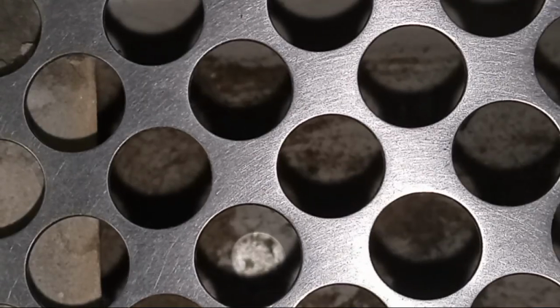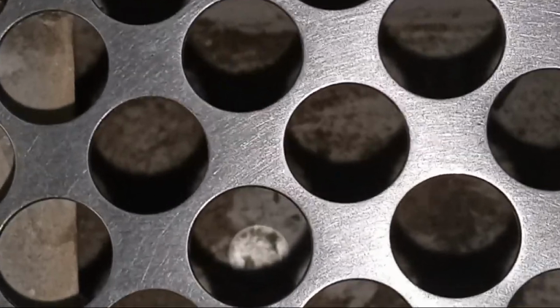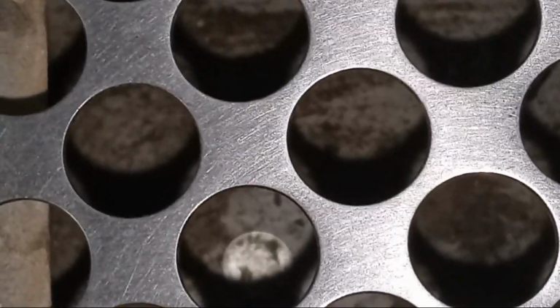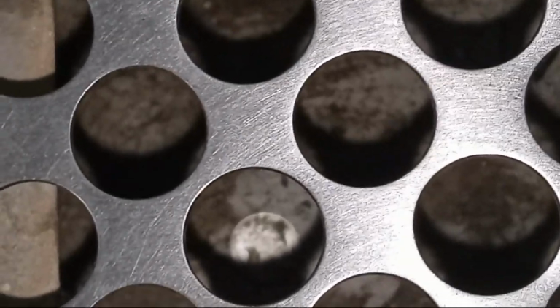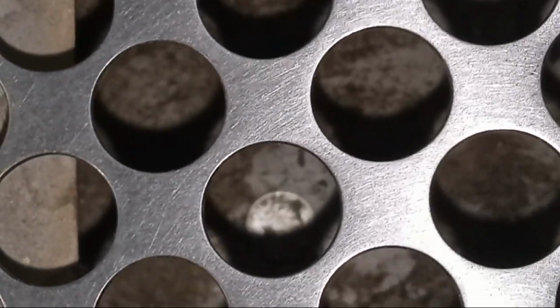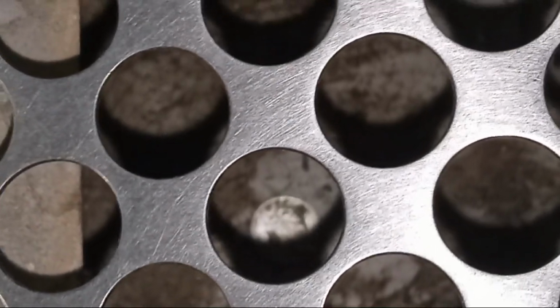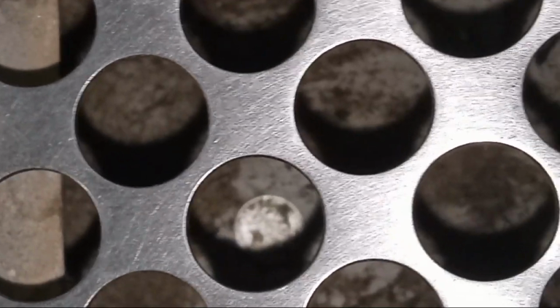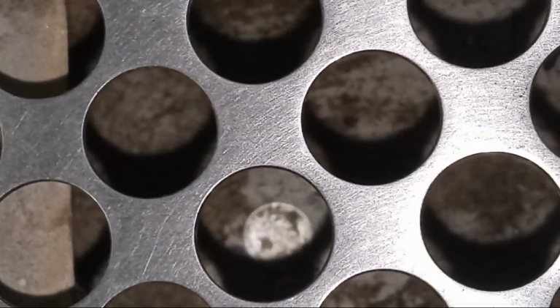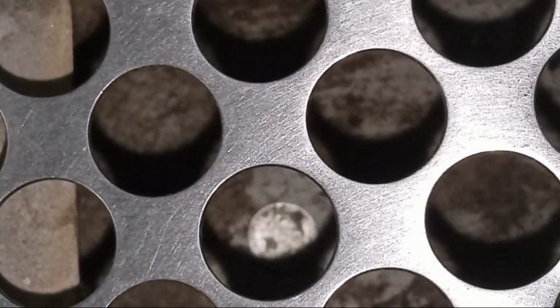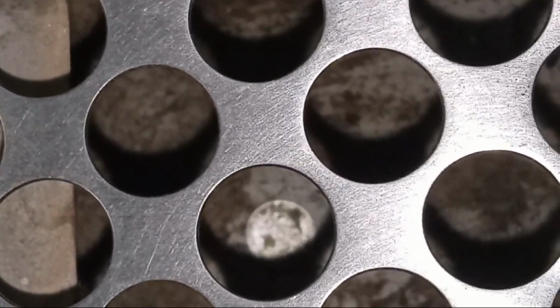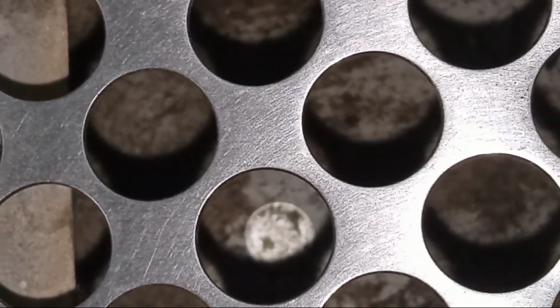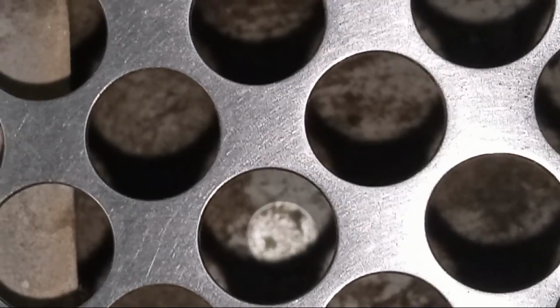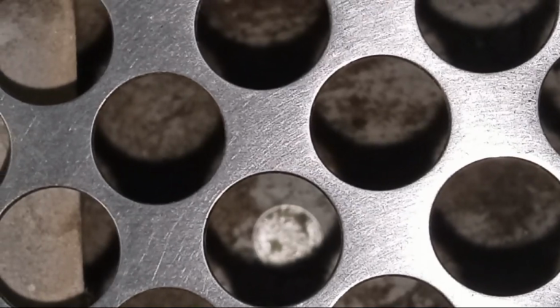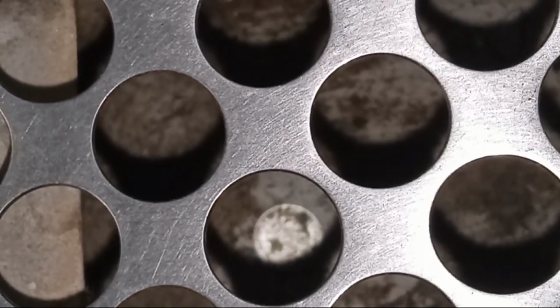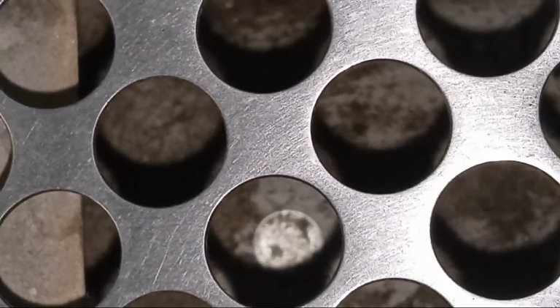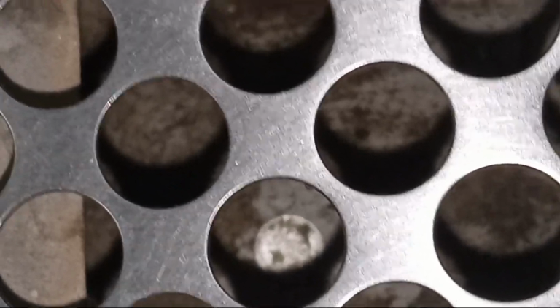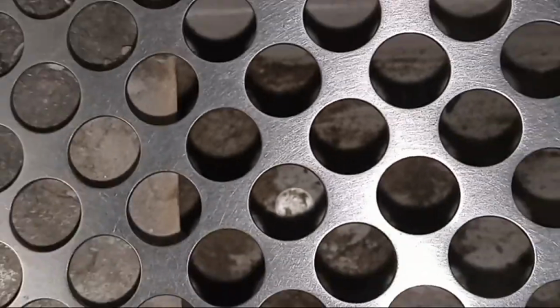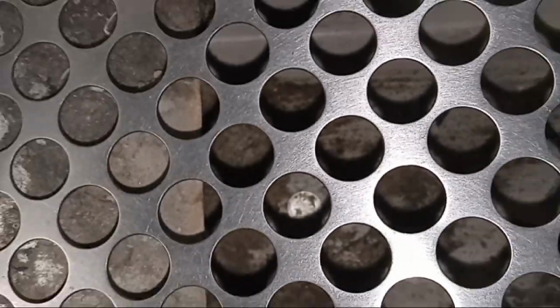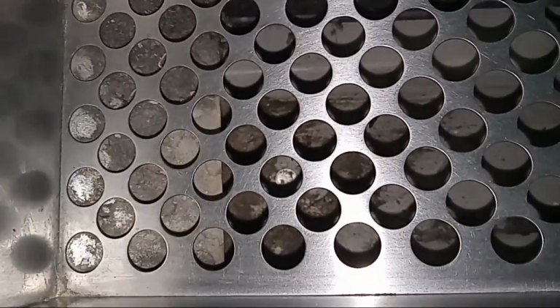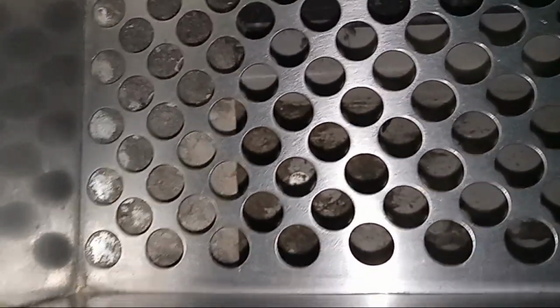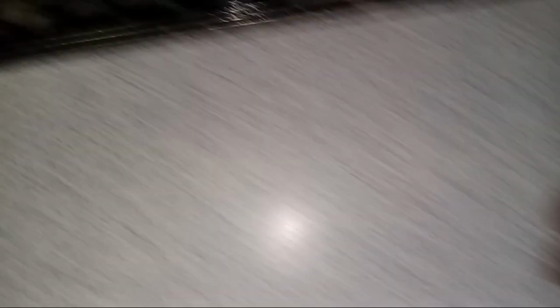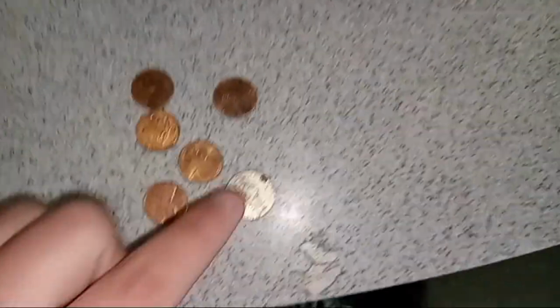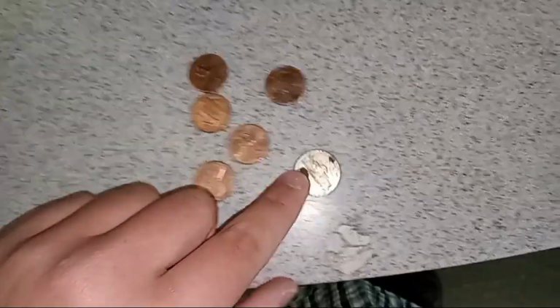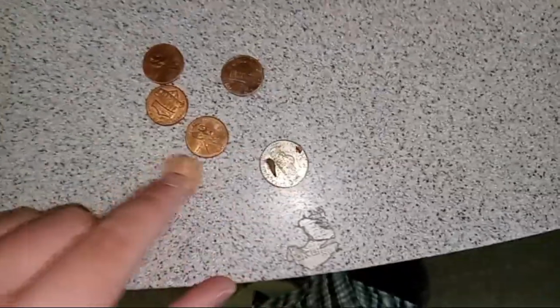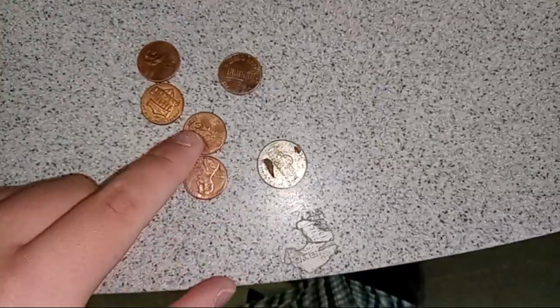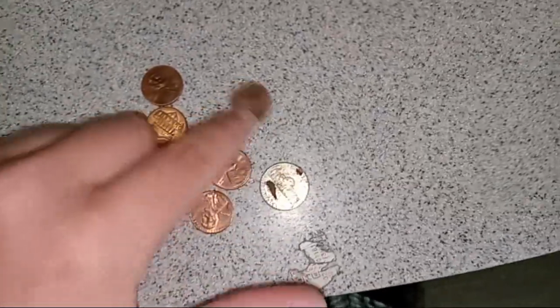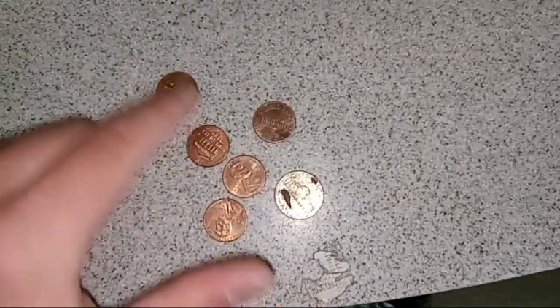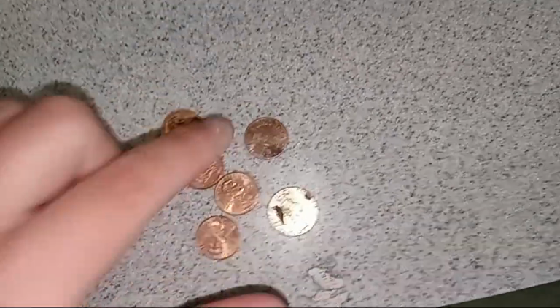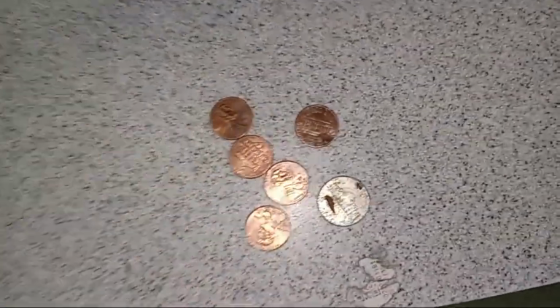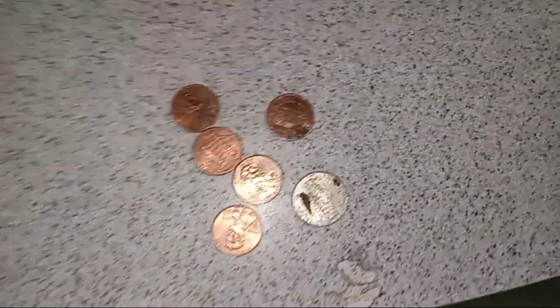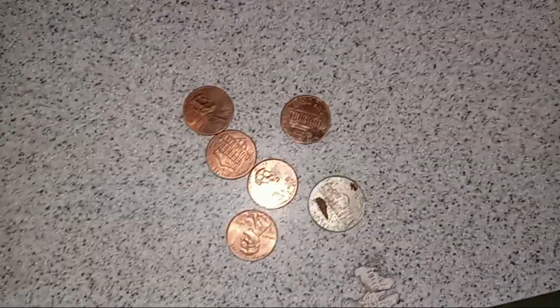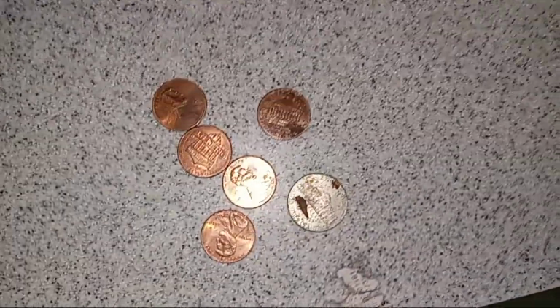It looks like a Mexican peso to me — looks like a 50 pesos — but I'm gonna leave that there. That's awesome though. Looks like we've got five, six, seven, eight, nine, ten — ten cents and change right there. That's not bad.